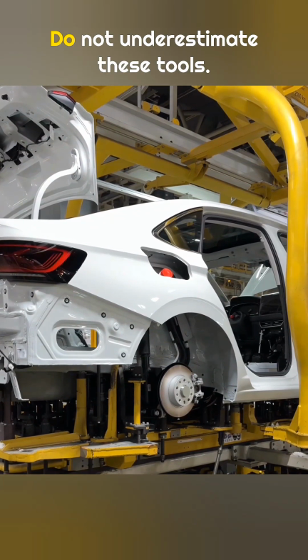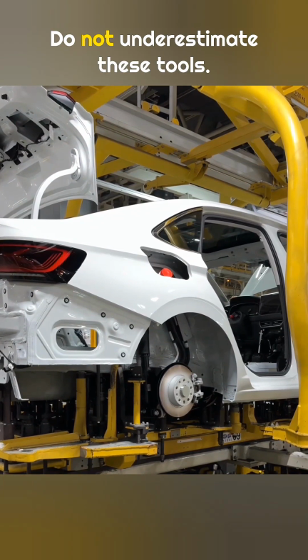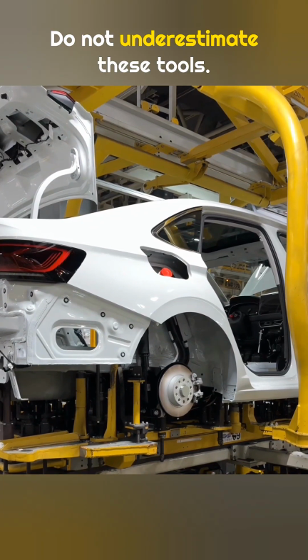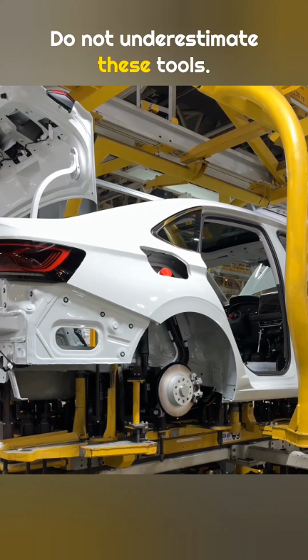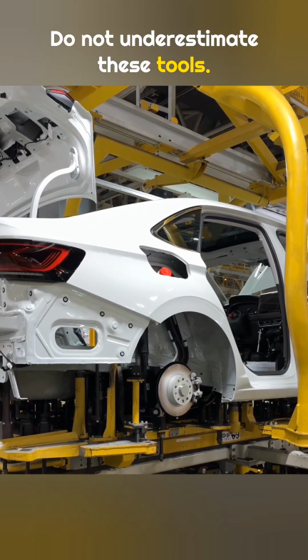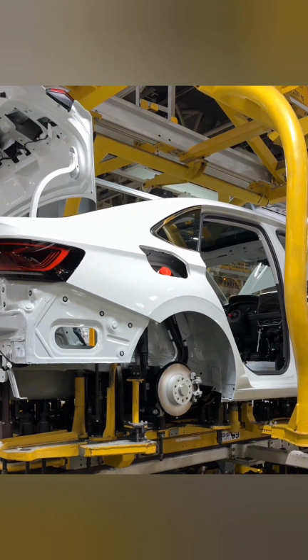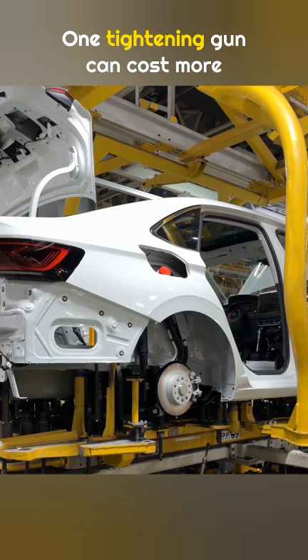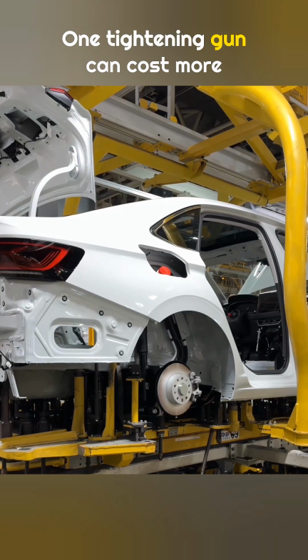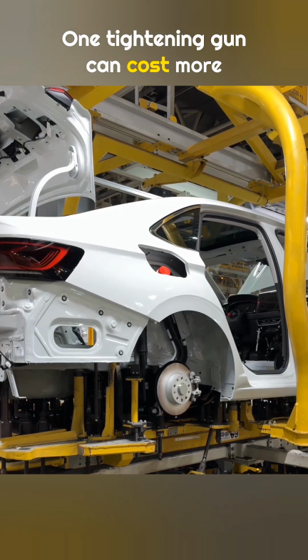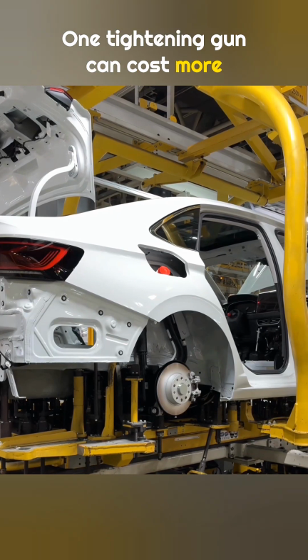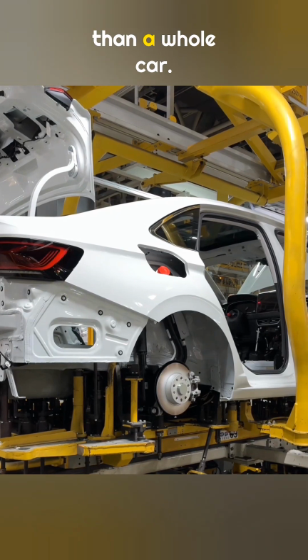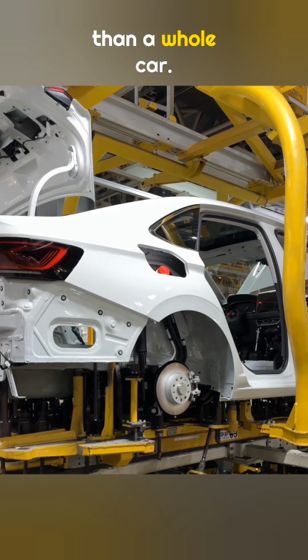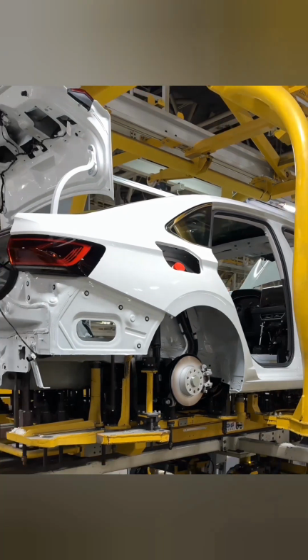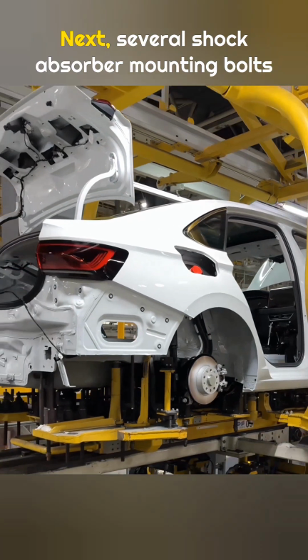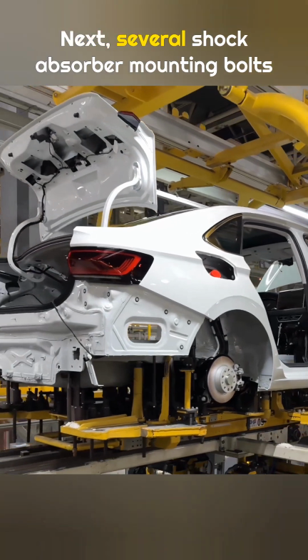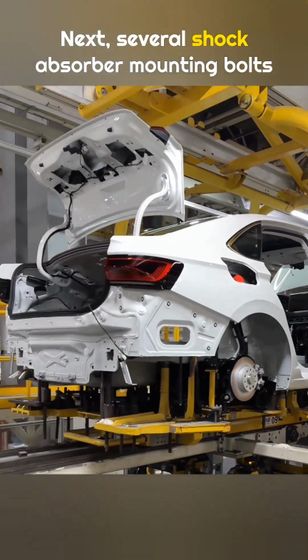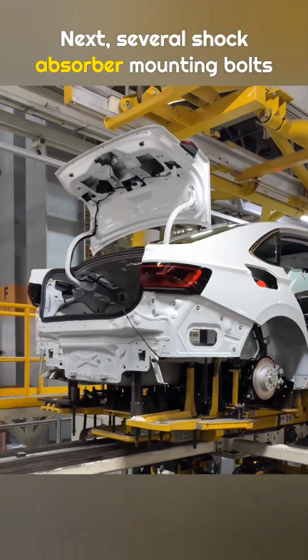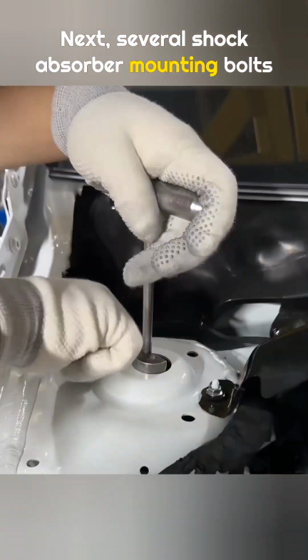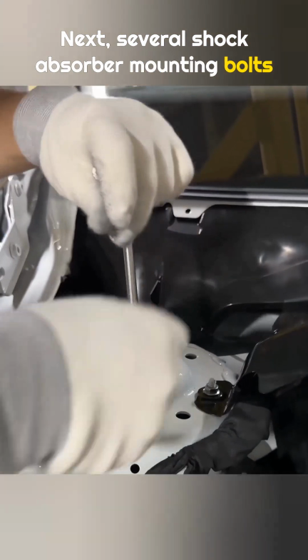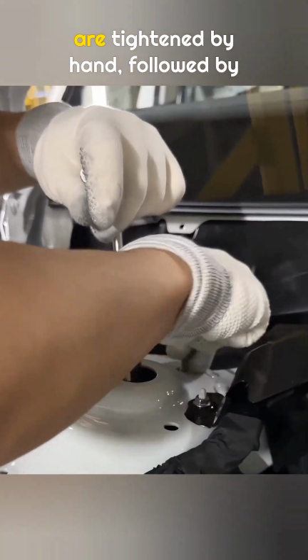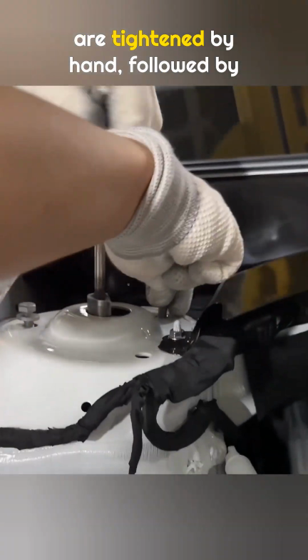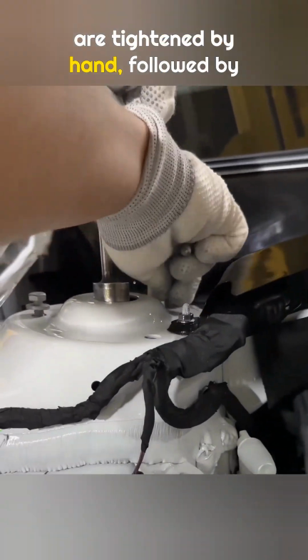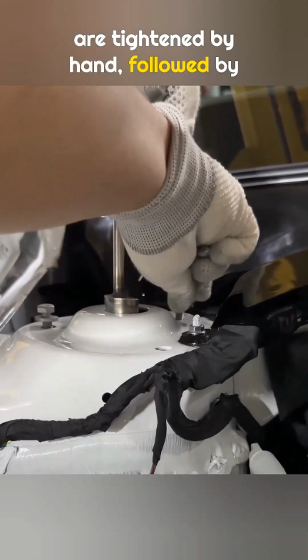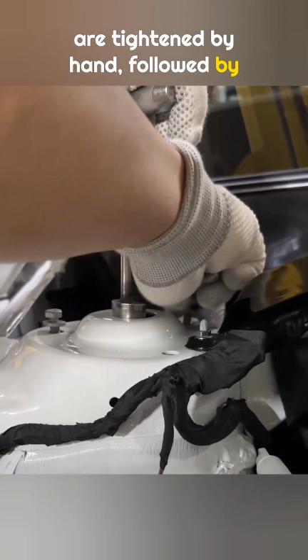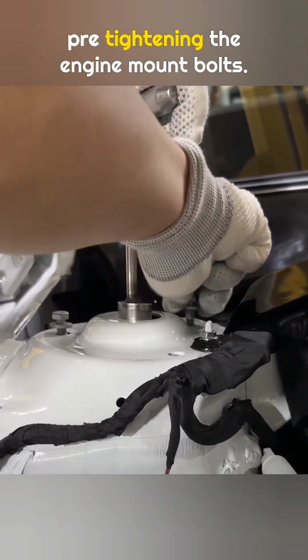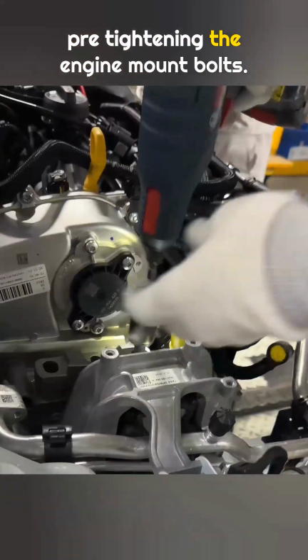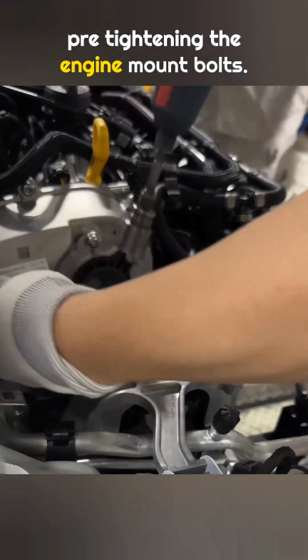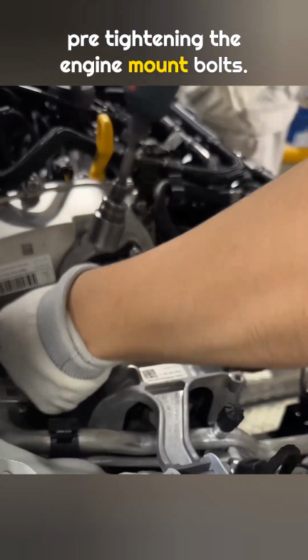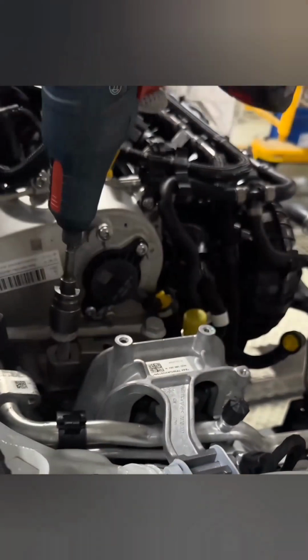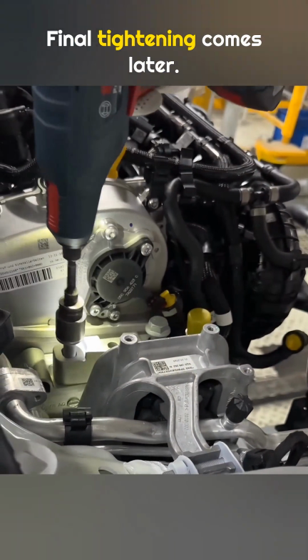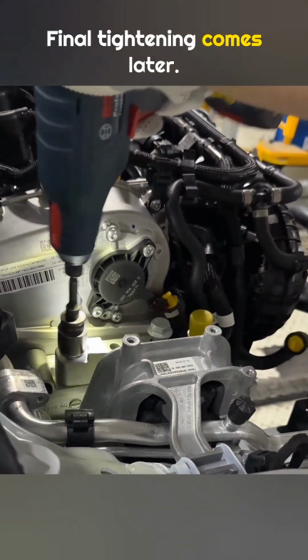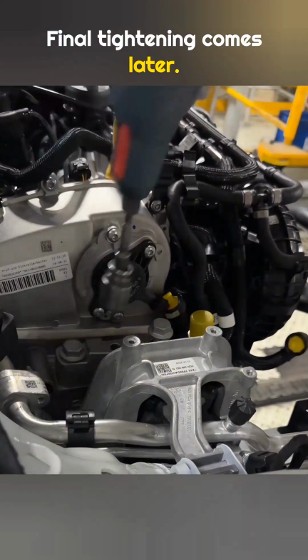Do not underestimate these tools — one tightening gun can cost more than a whole car. Next, several shock absorber mounting bolts are tightened by hand, followed by pre-tightening the engine mount bolts. Final tightening comes later.